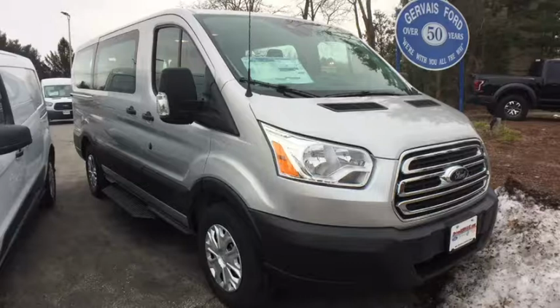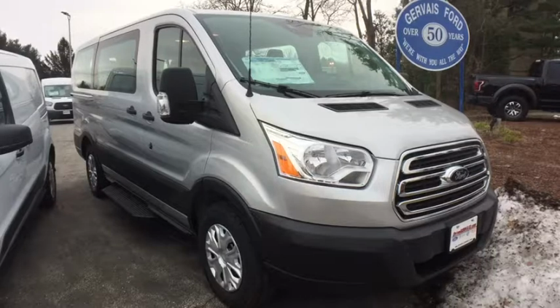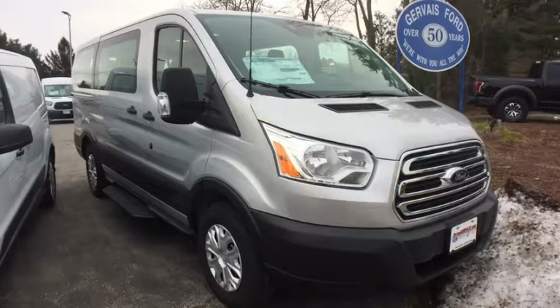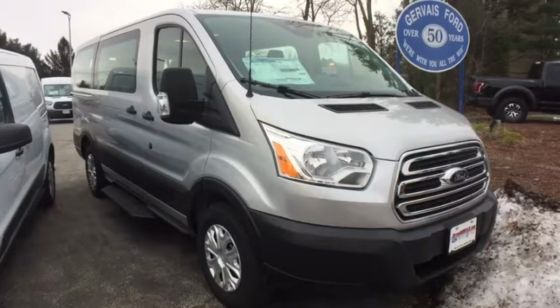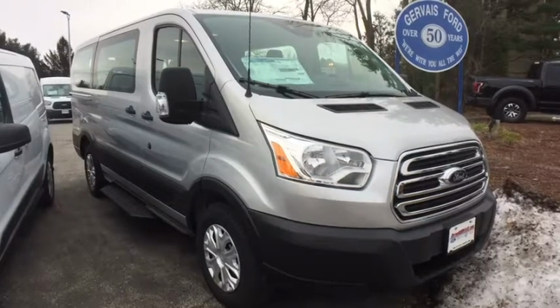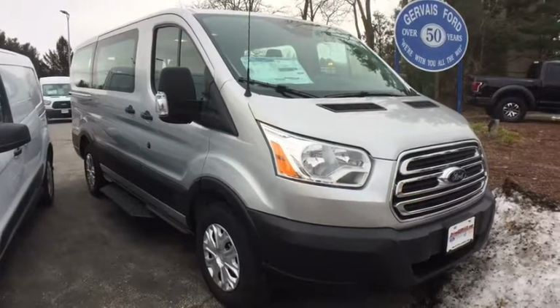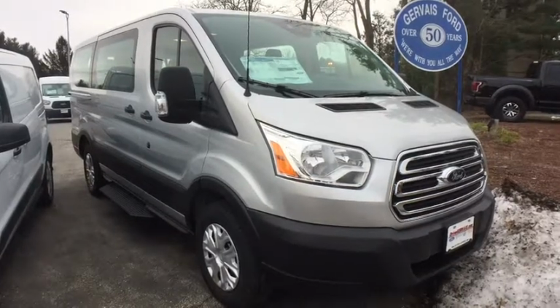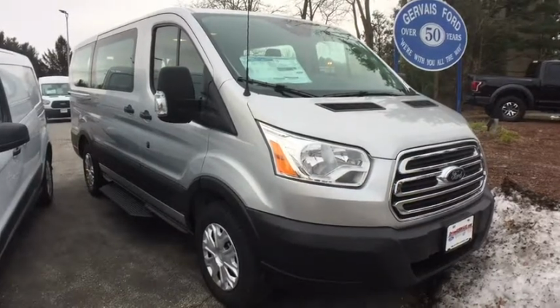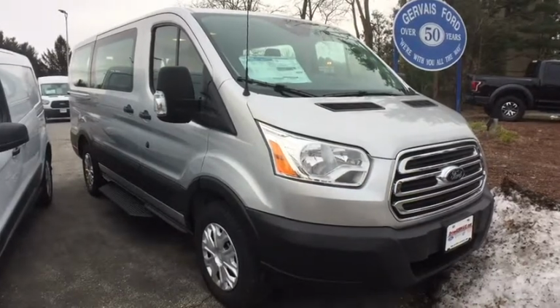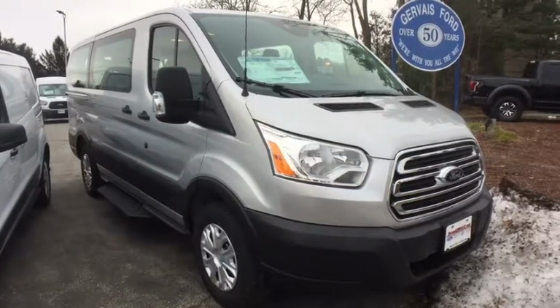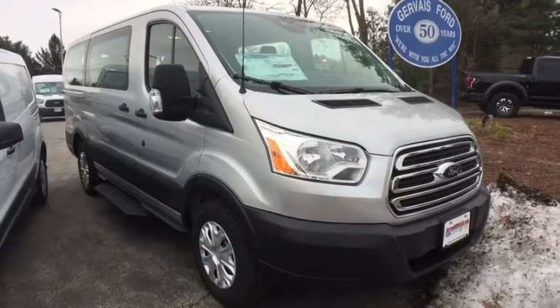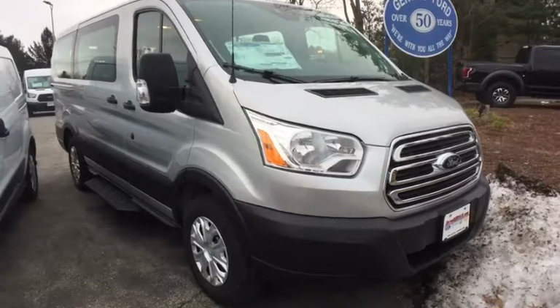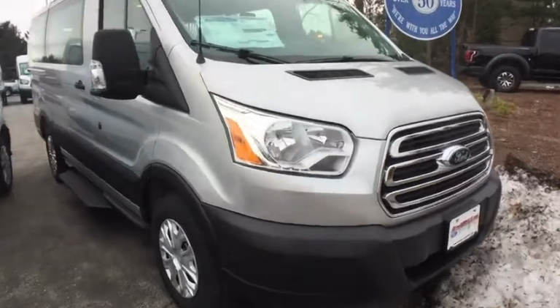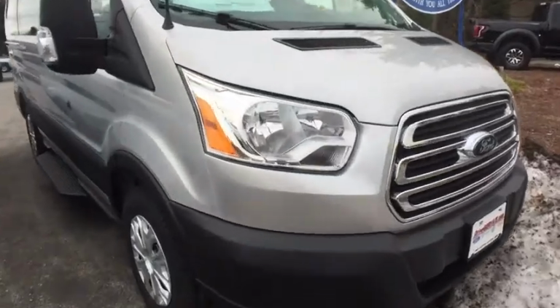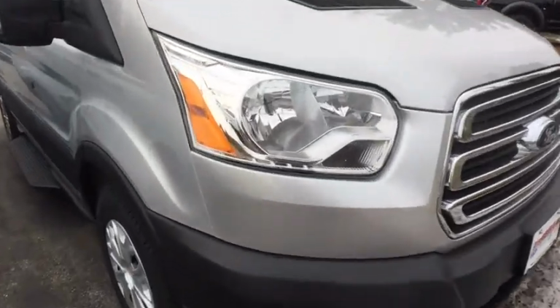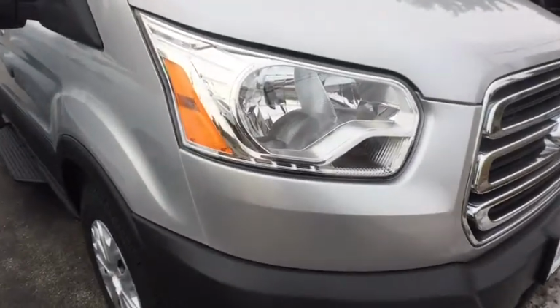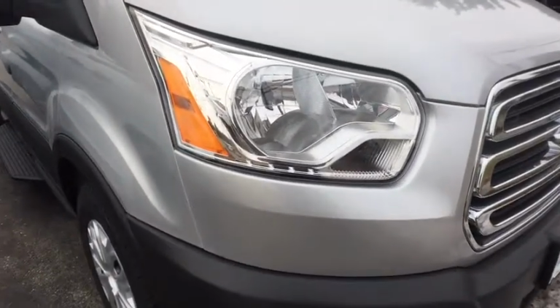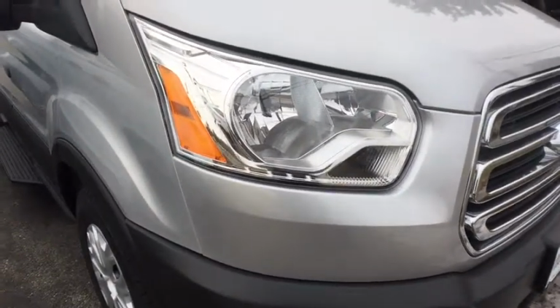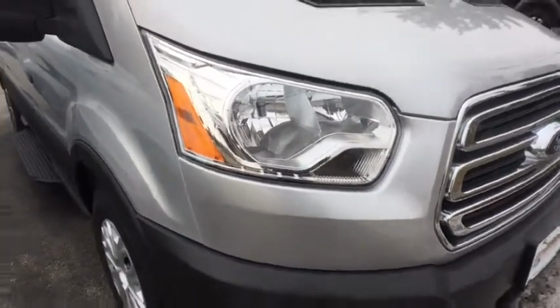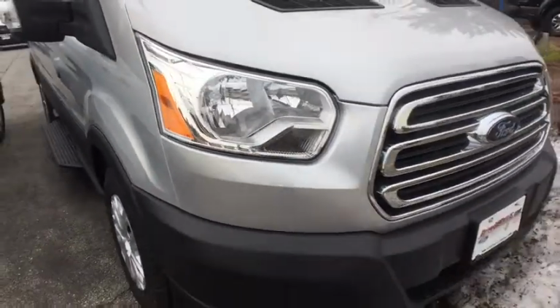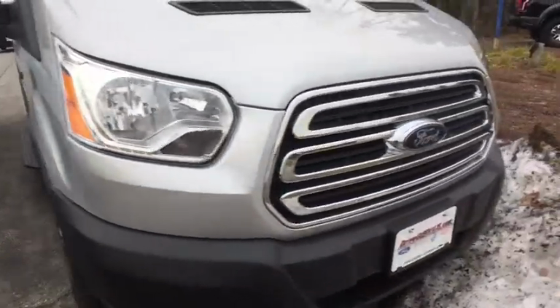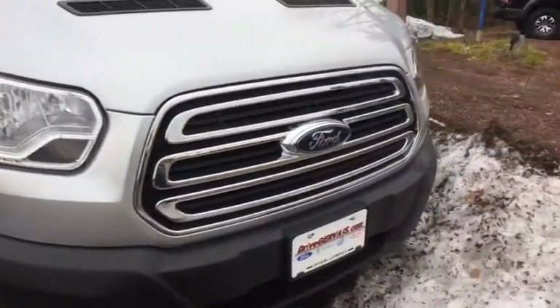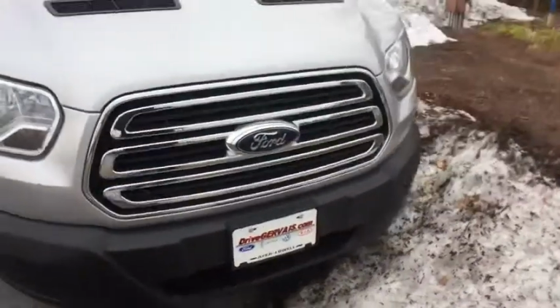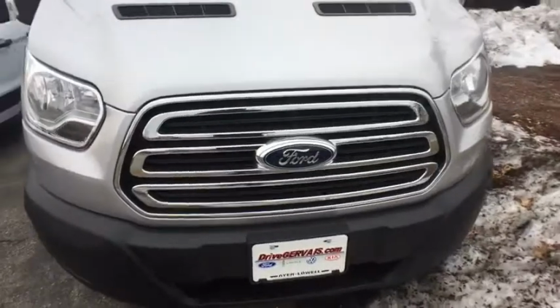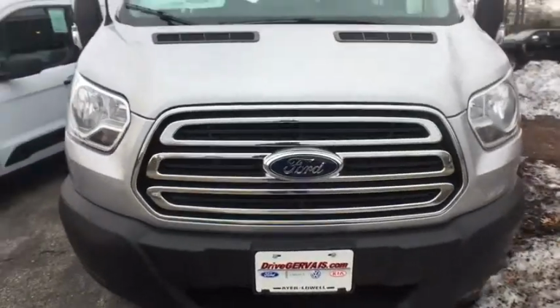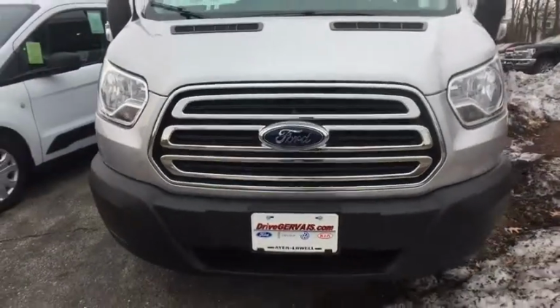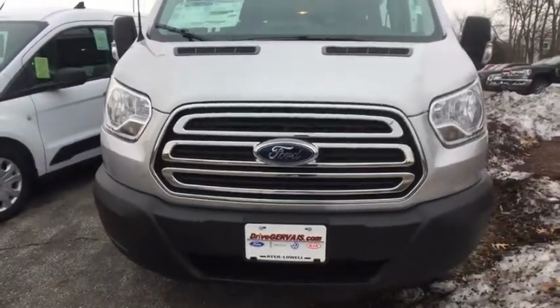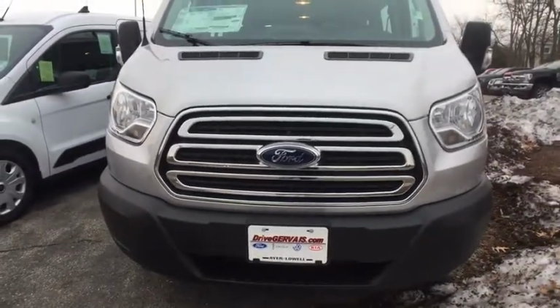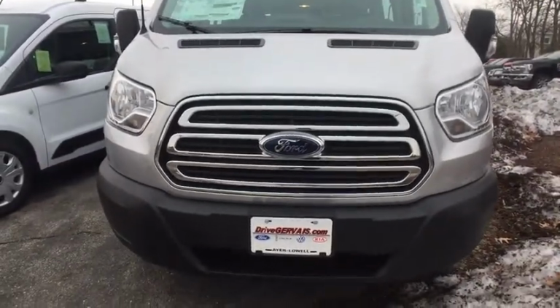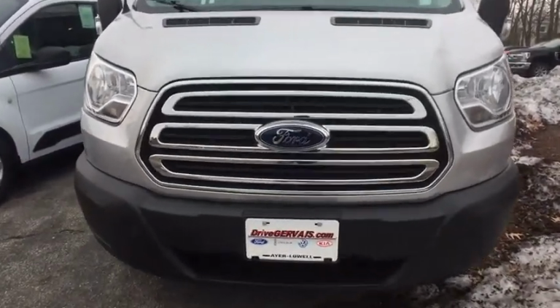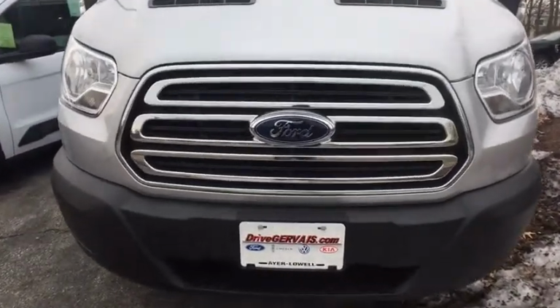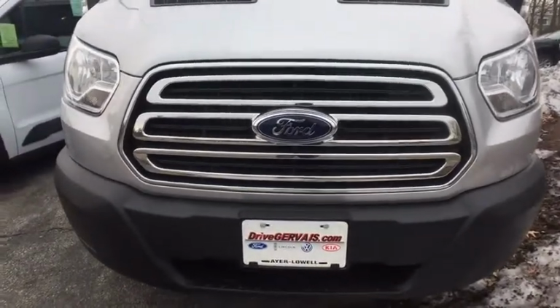2019 Ford Transit 150. The Transit 150 comes in numerous configurations, impressive payload, and towing capacities. It is comfortable and easy to drive. Here are some of this vehicle's great options.